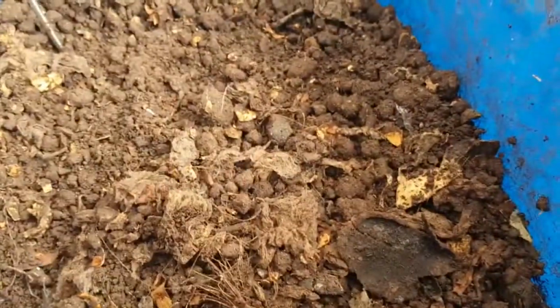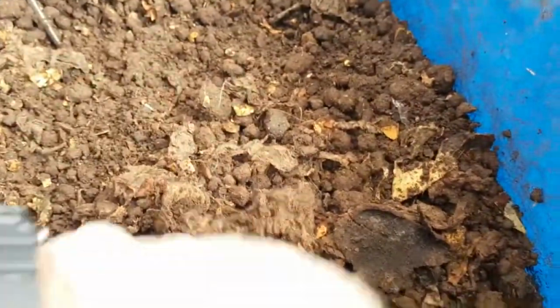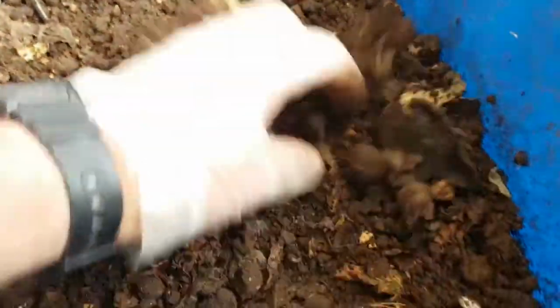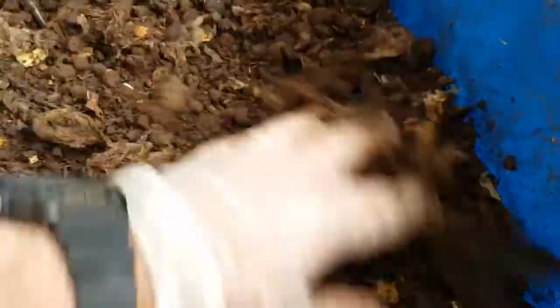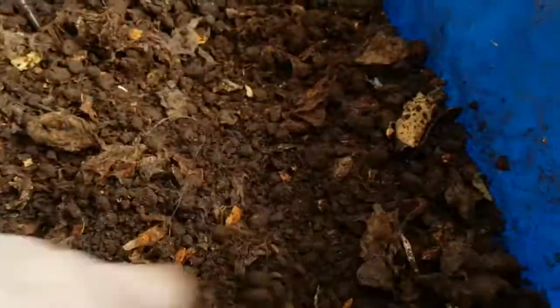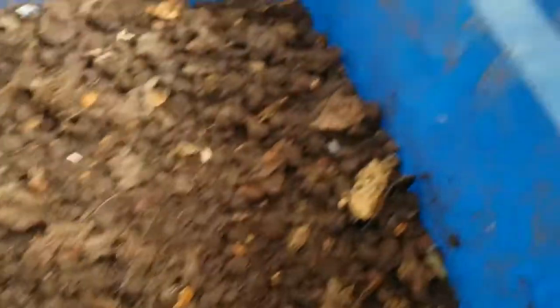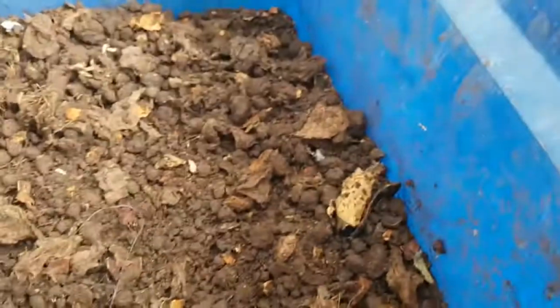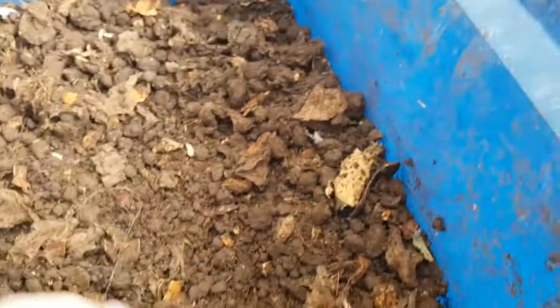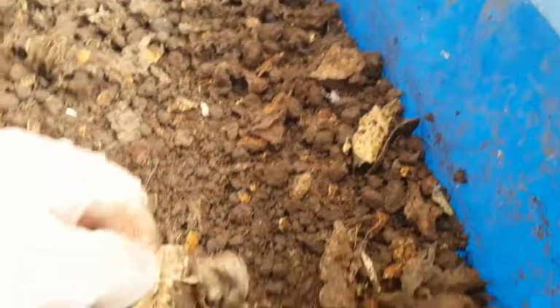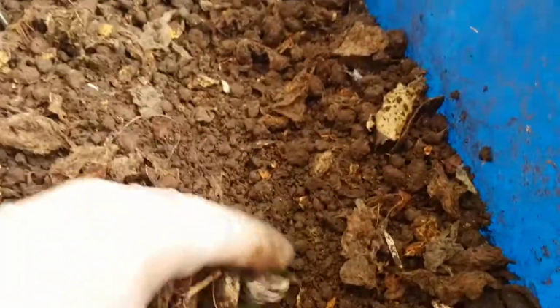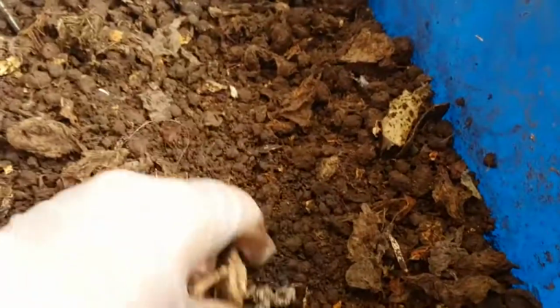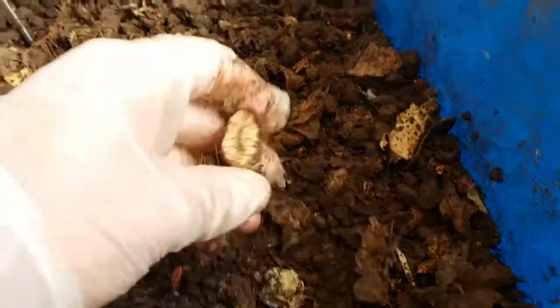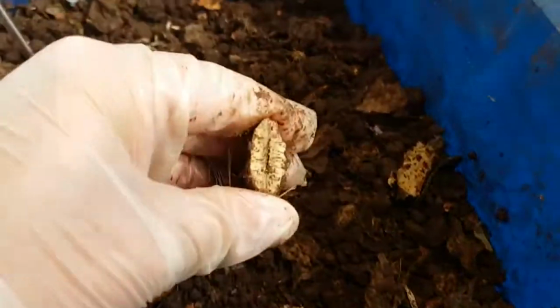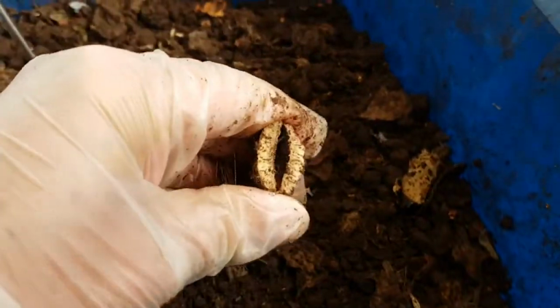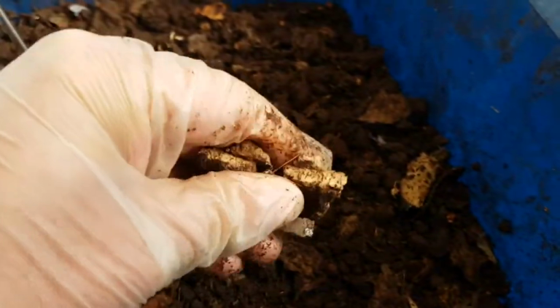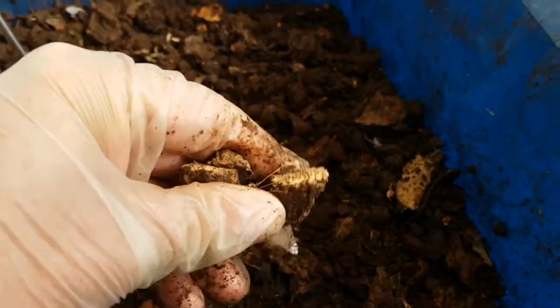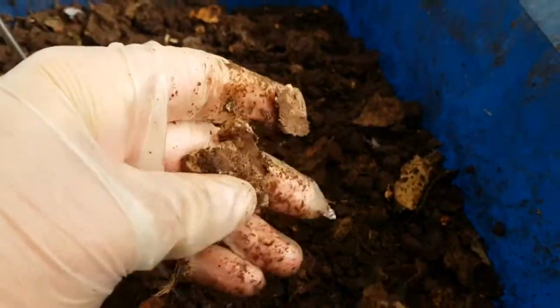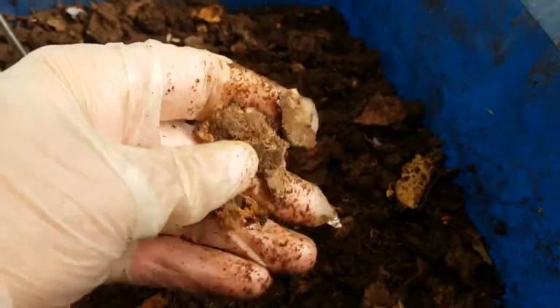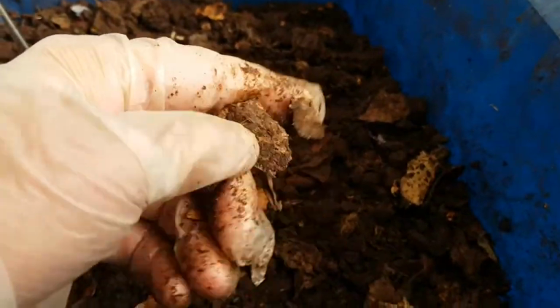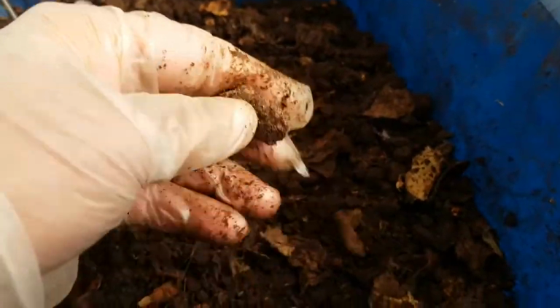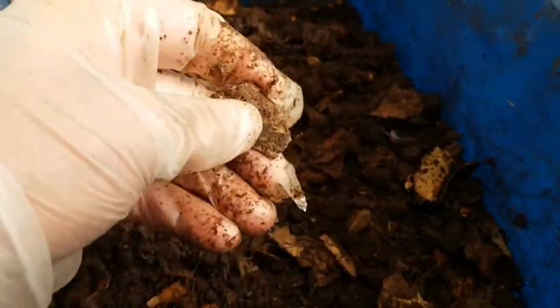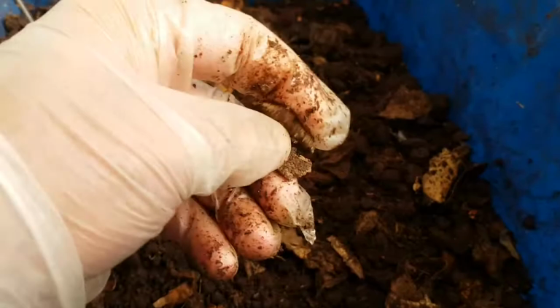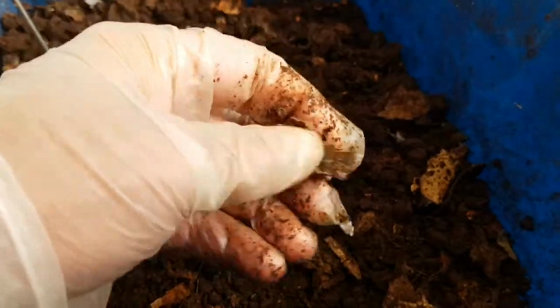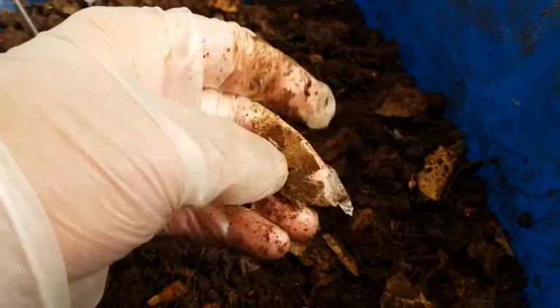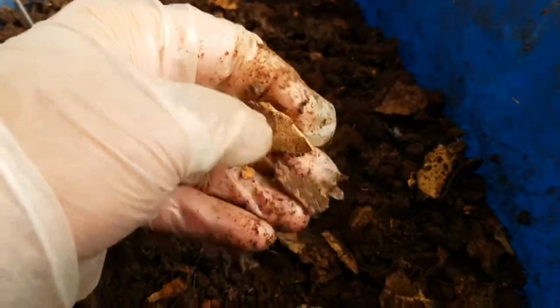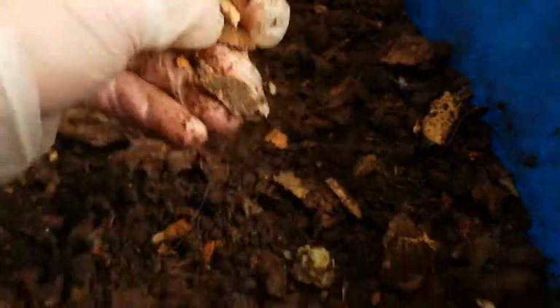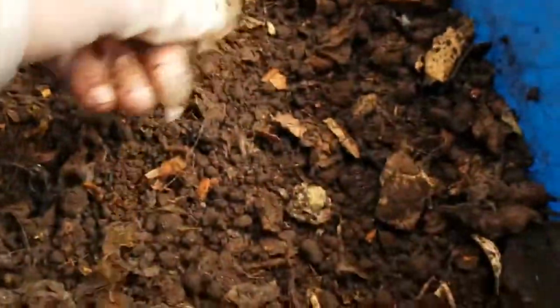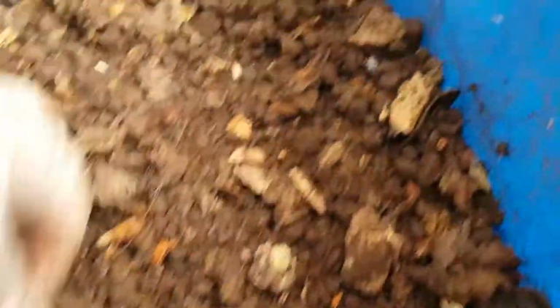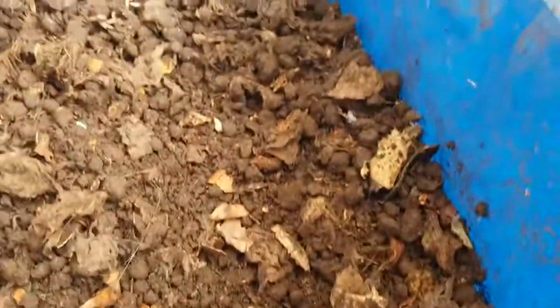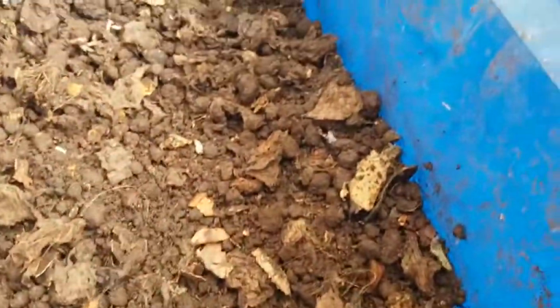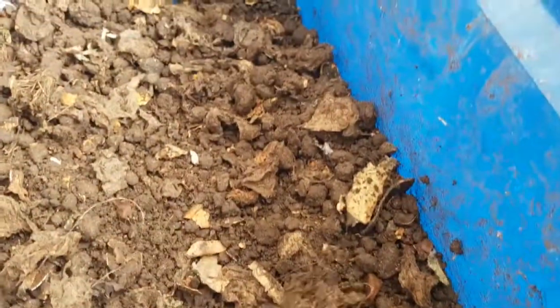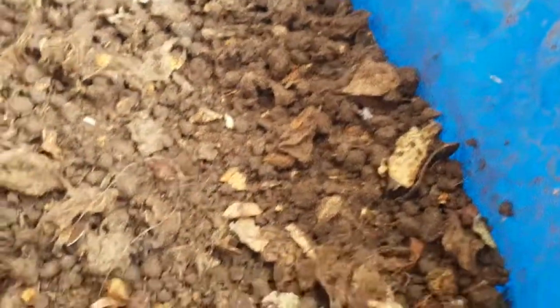I'll keep an eye on it and aerate it, but pretty much that's it. I'll probably do an update in another month just to see how this bin is getting on.